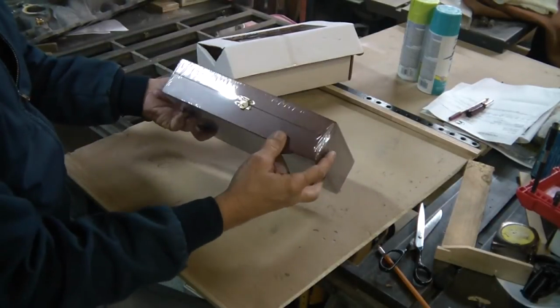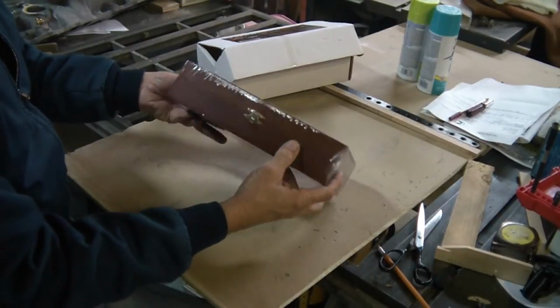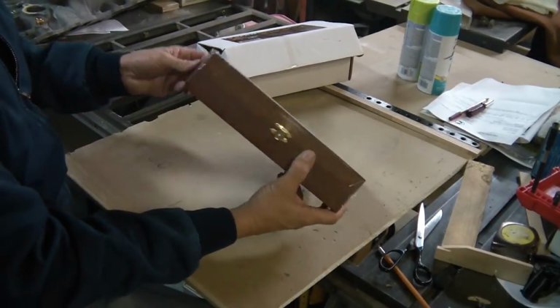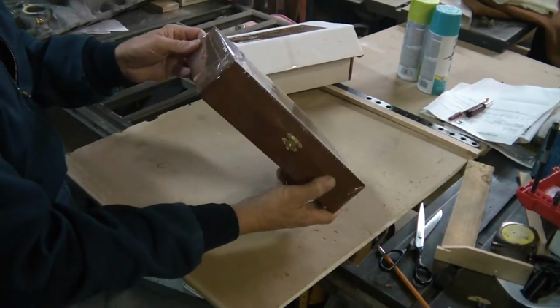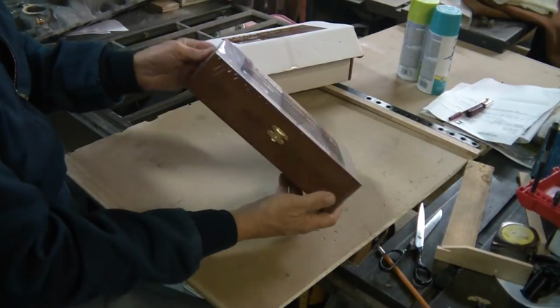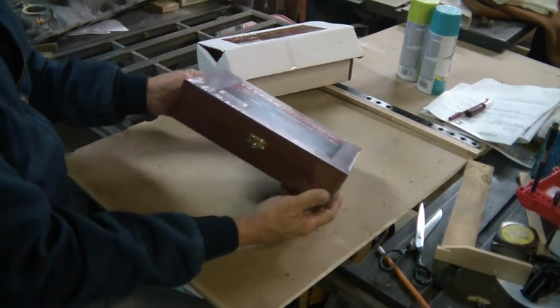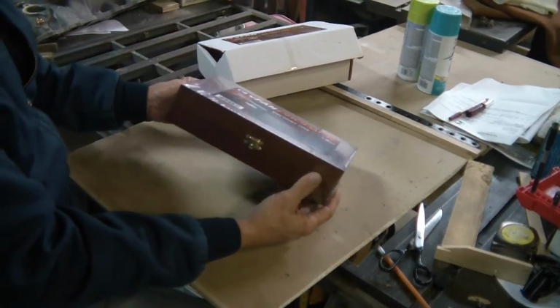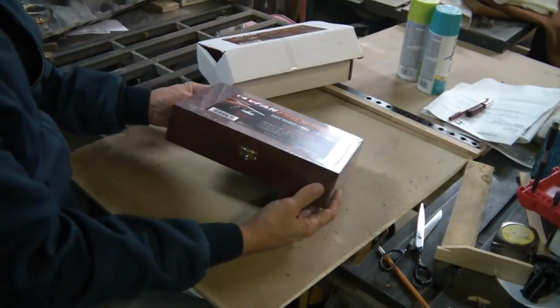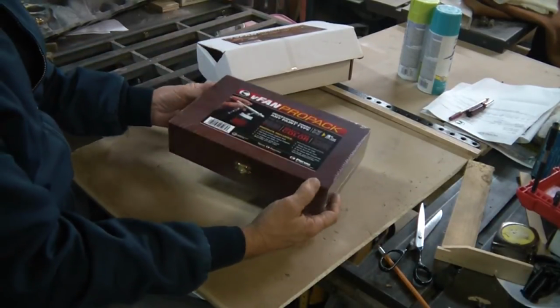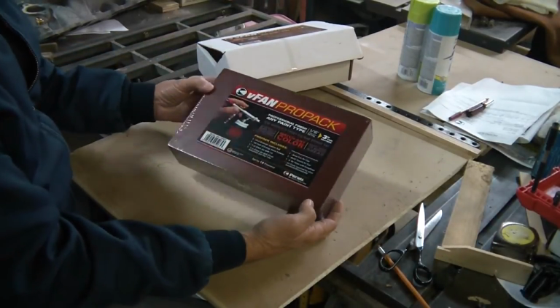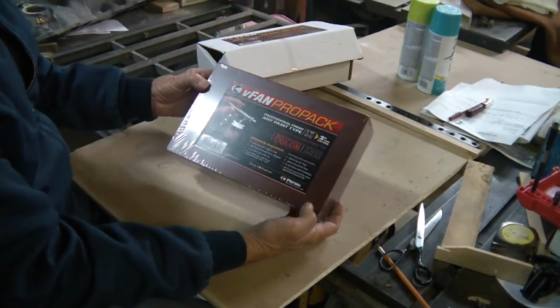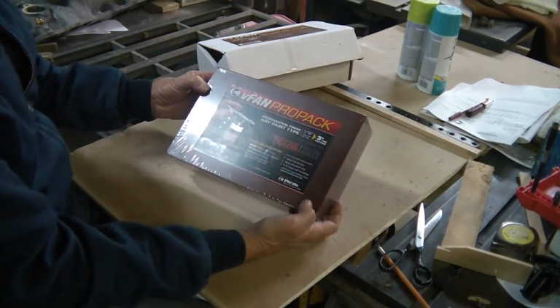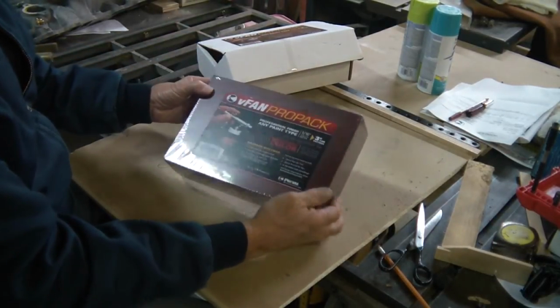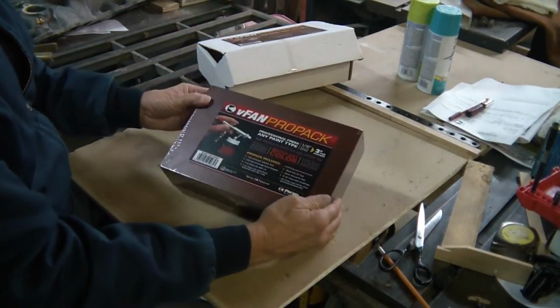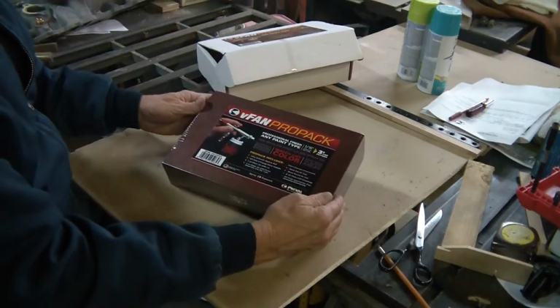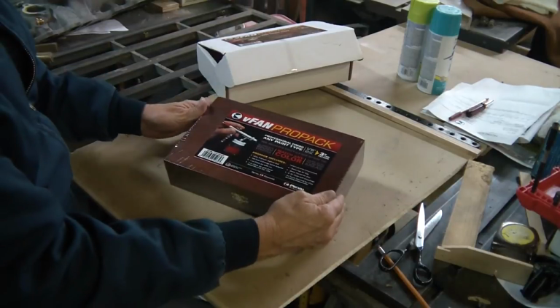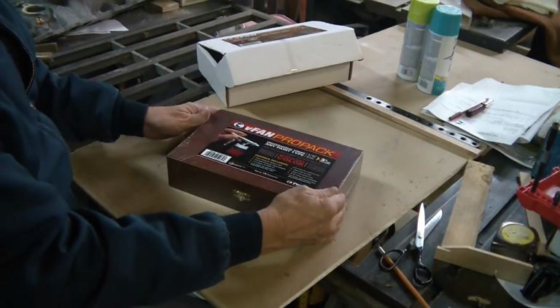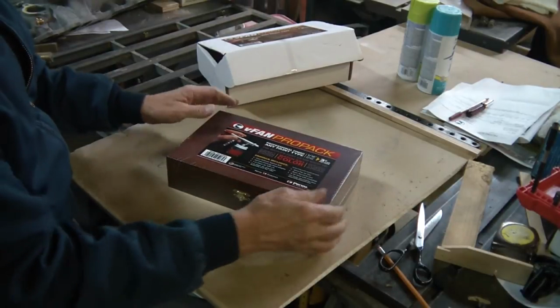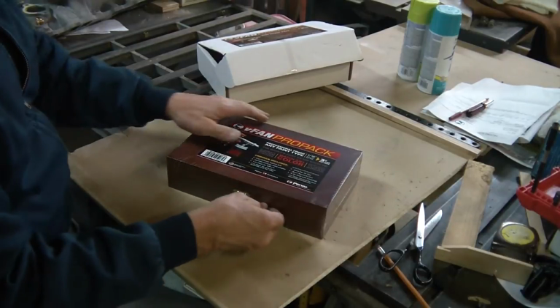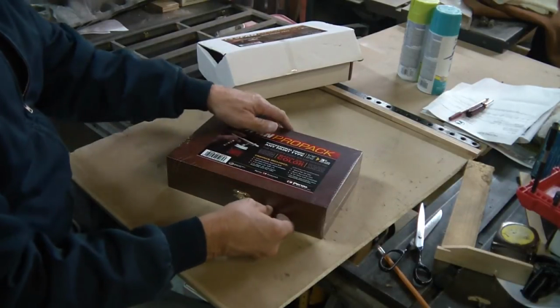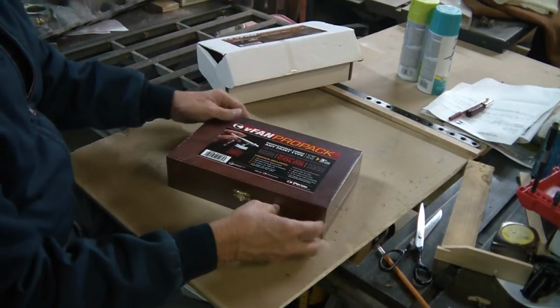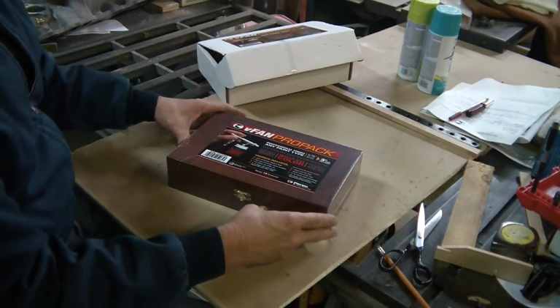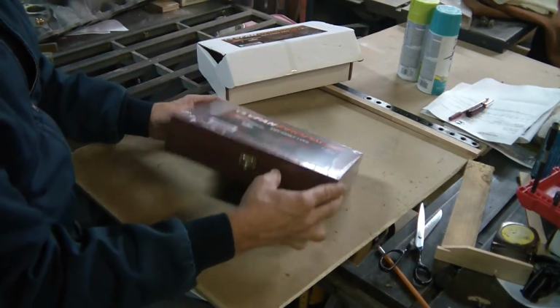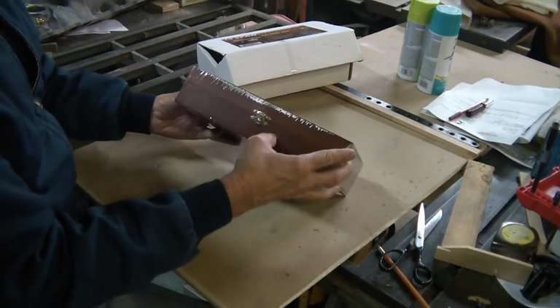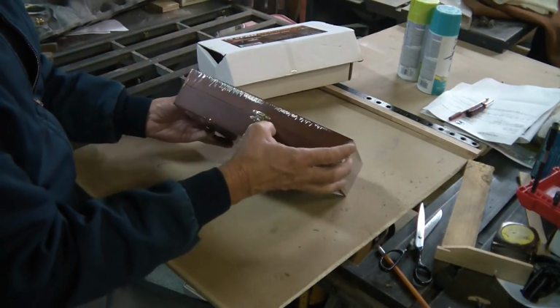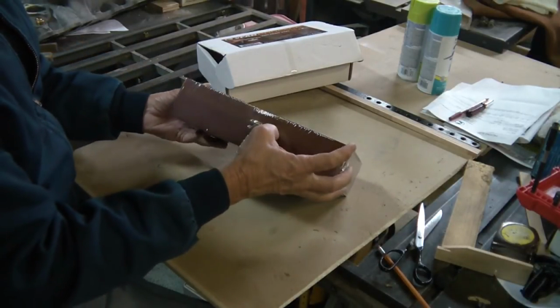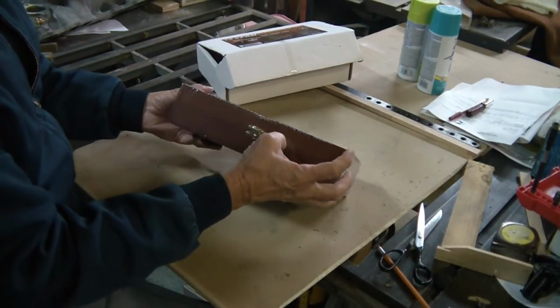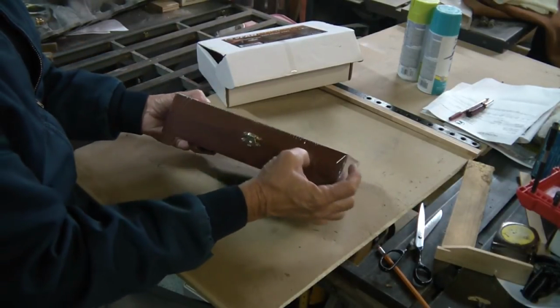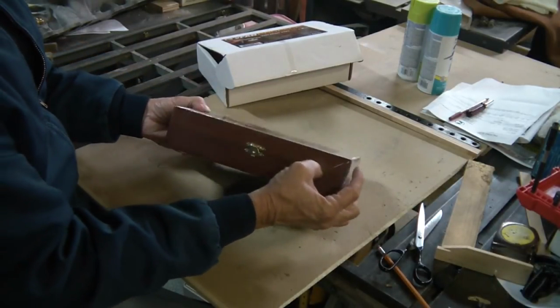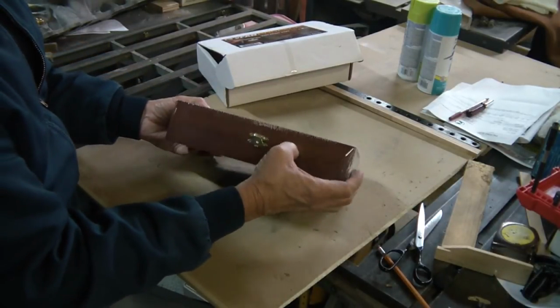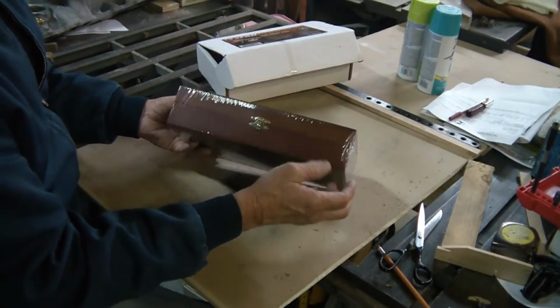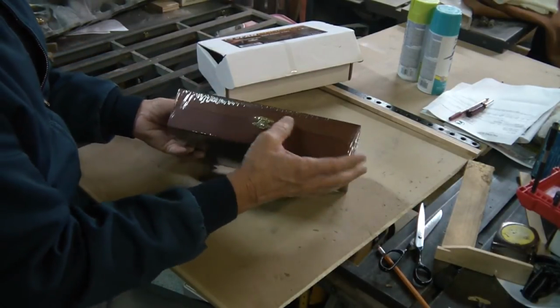Oh wow, it comes in a little box. How nice. That's special.